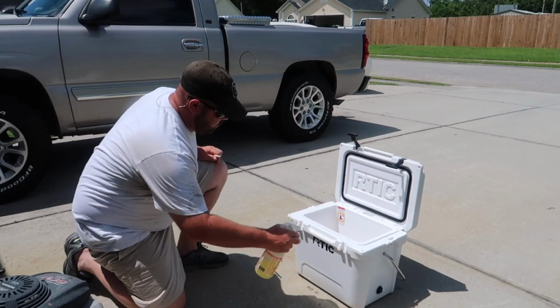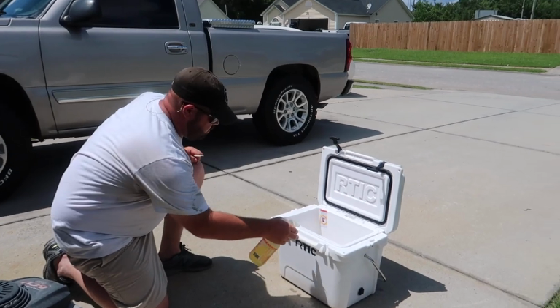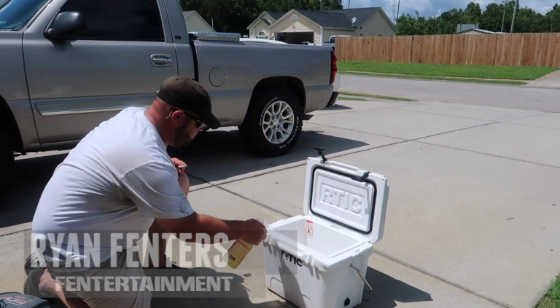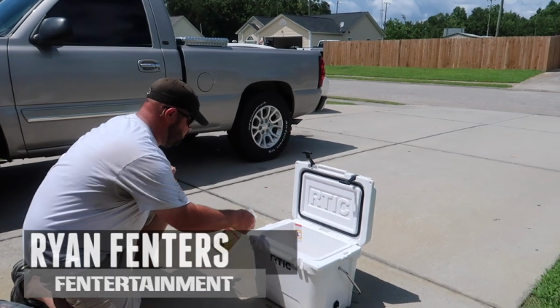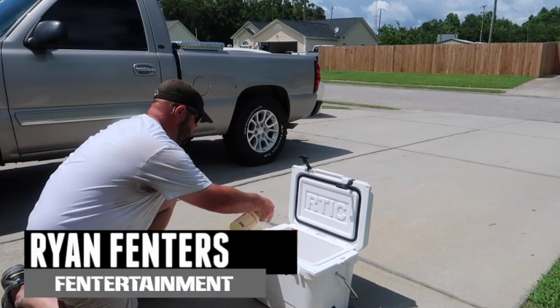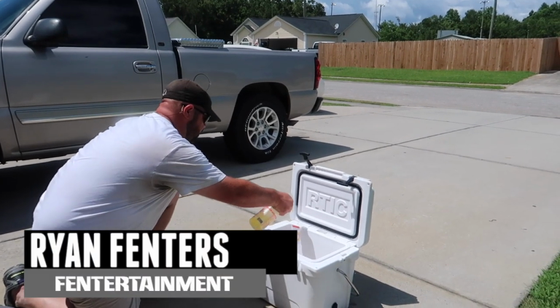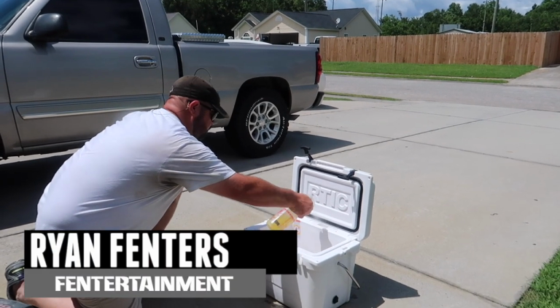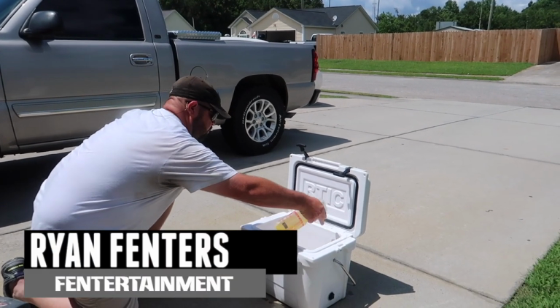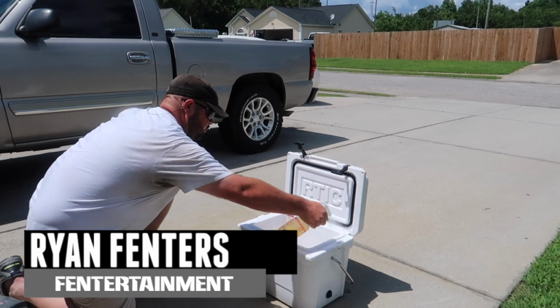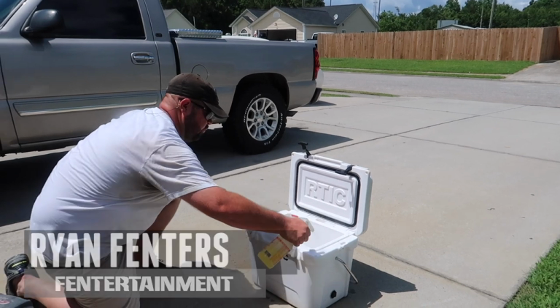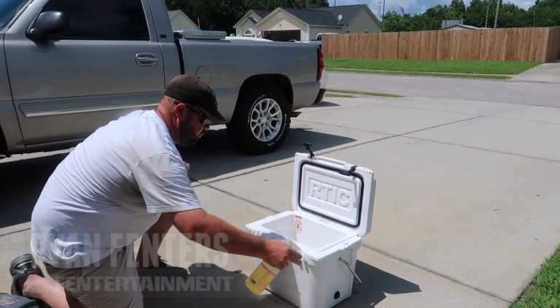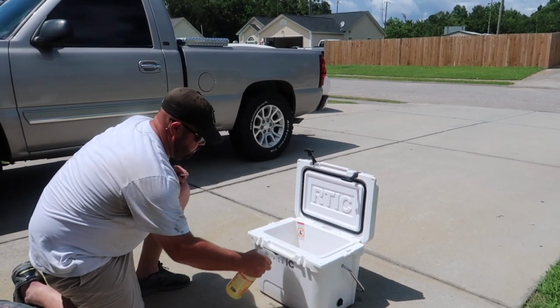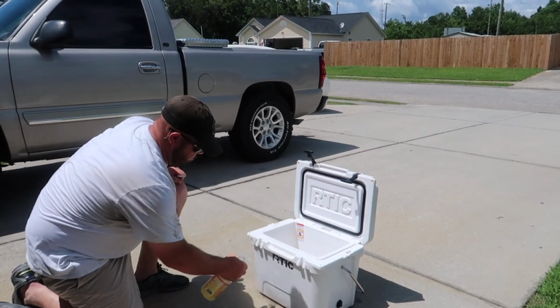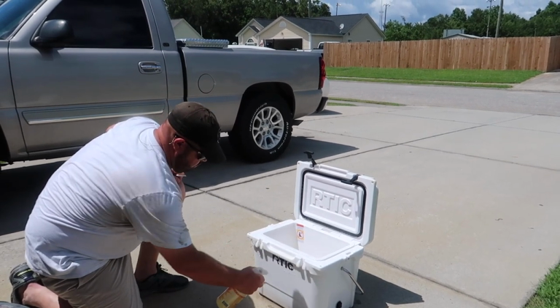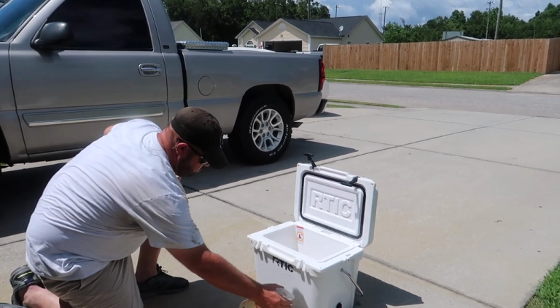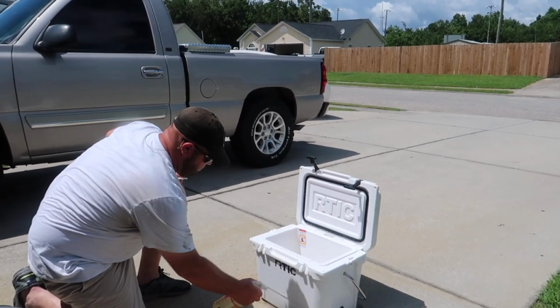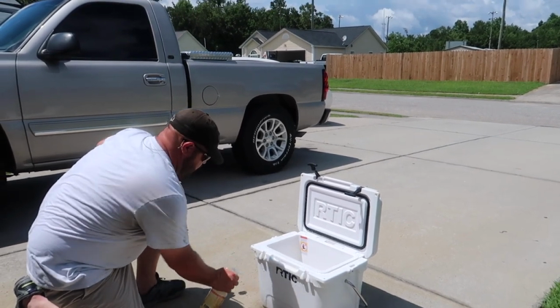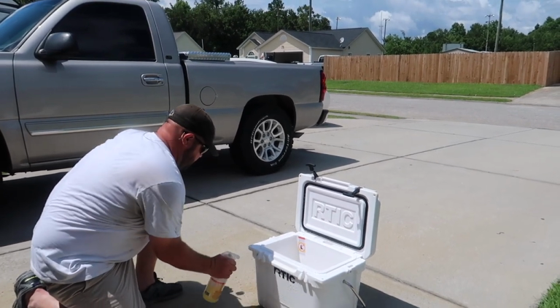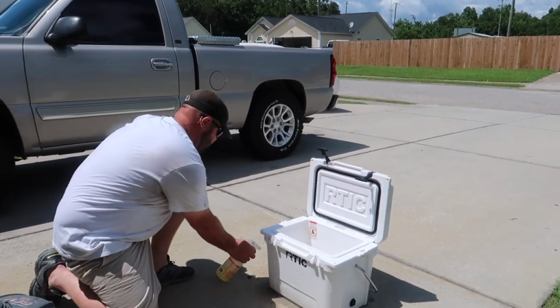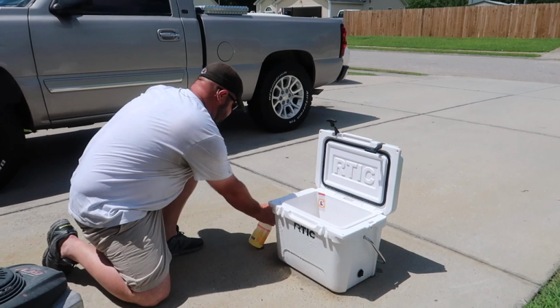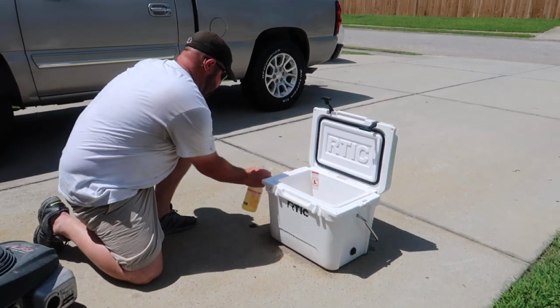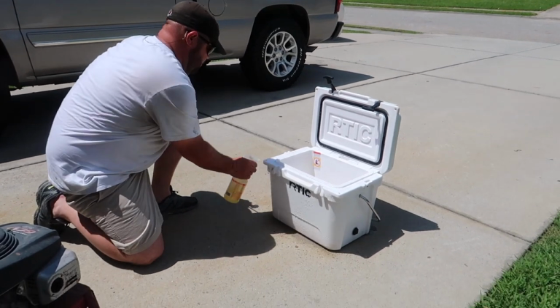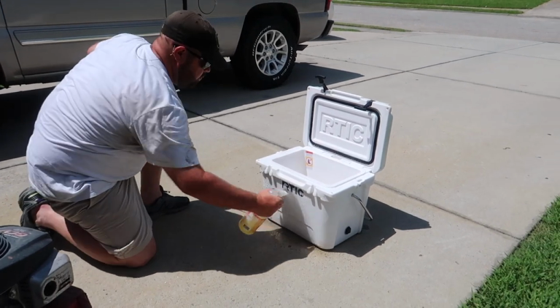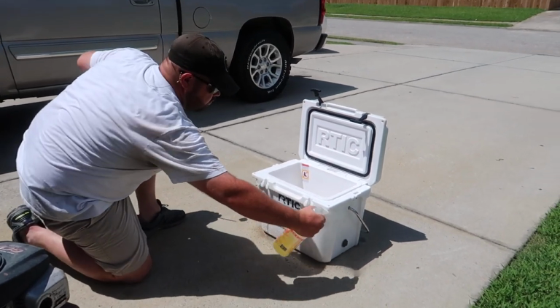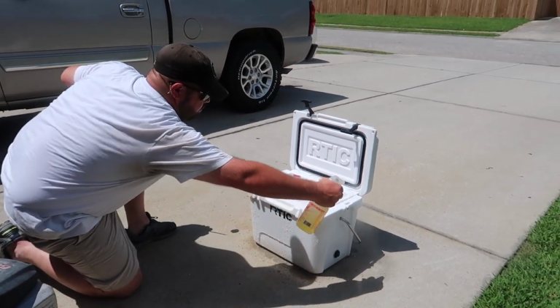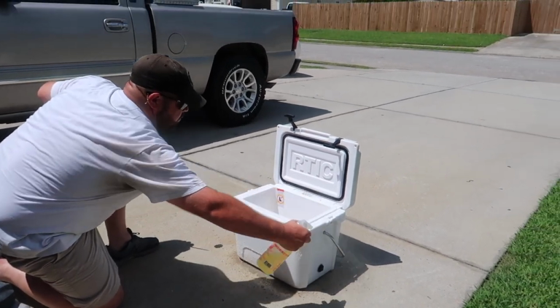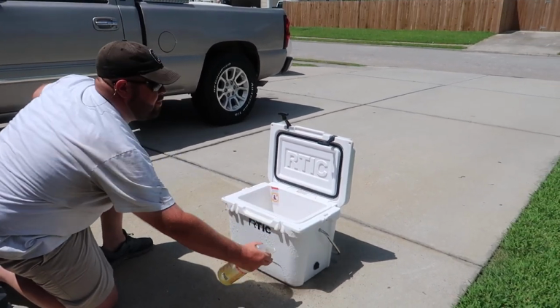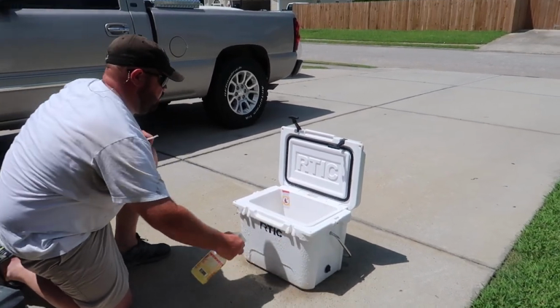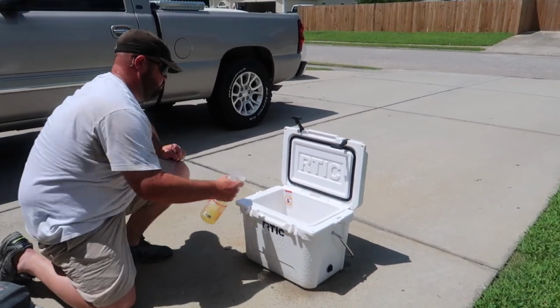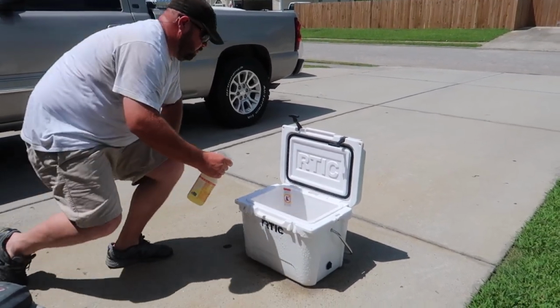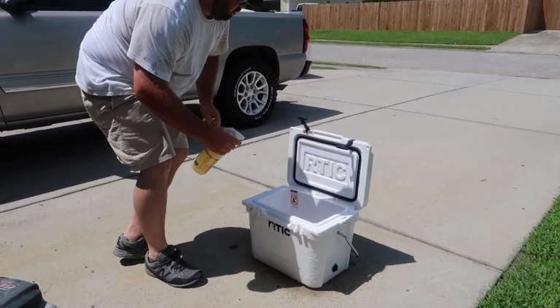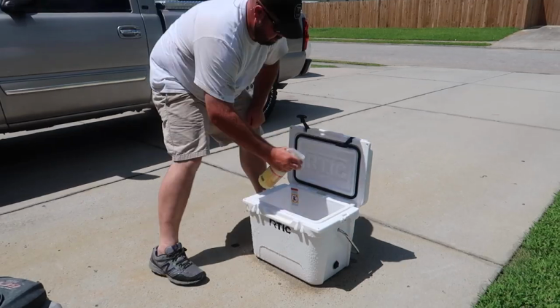Hey guys, what's going on? This is Ryan Finners. Welcome back to the Finnertainment Channel. In order to get started cleaning the cooler, I actually sprayed it down with some L.A.'s Totally Awesome. If you don't know what this is, I'll place a link in the description below so you can check it out and read up on it.